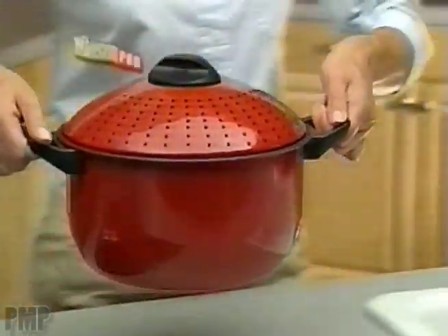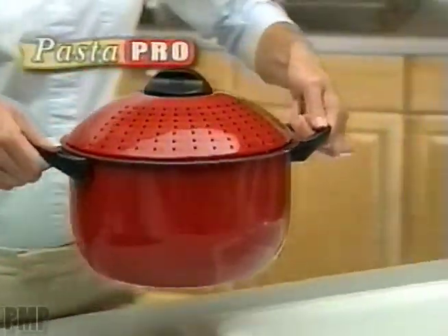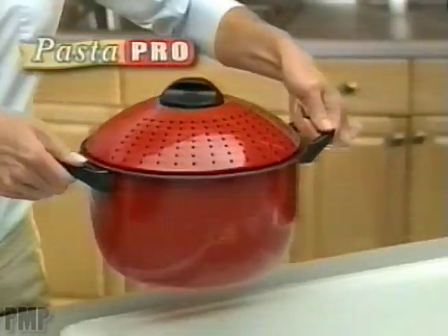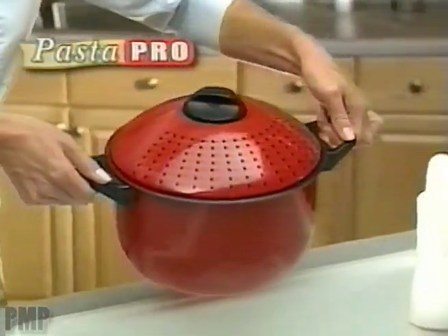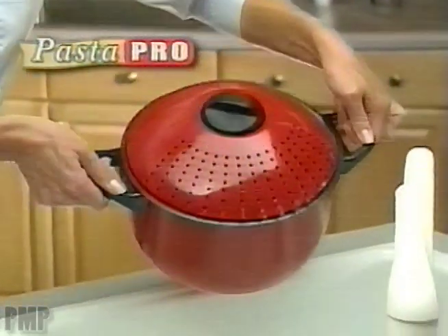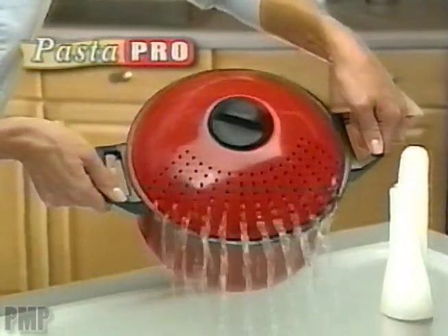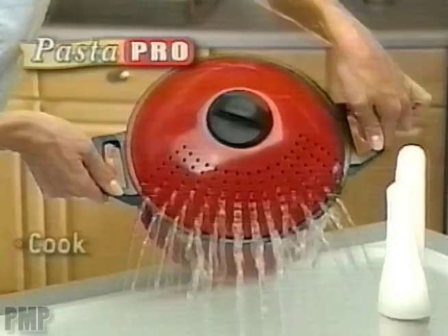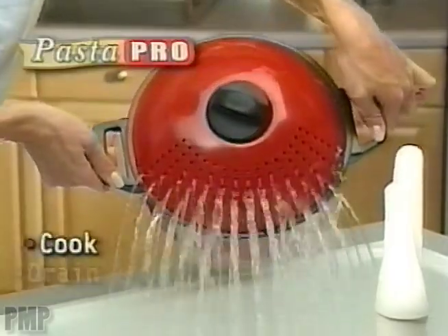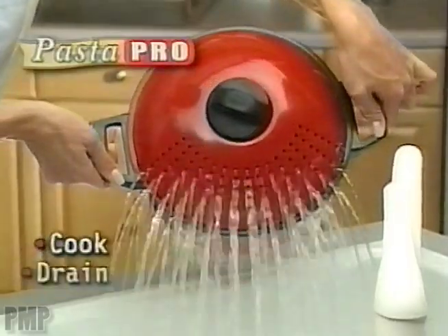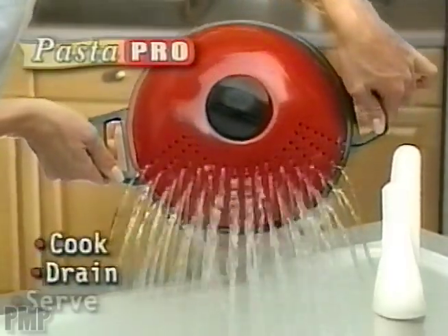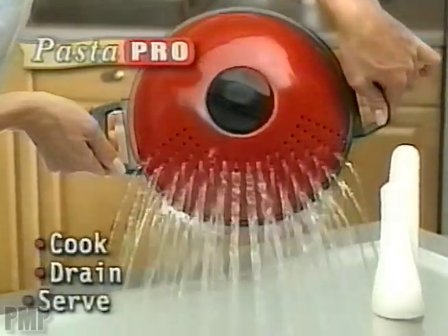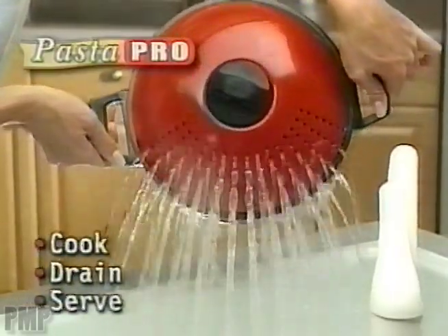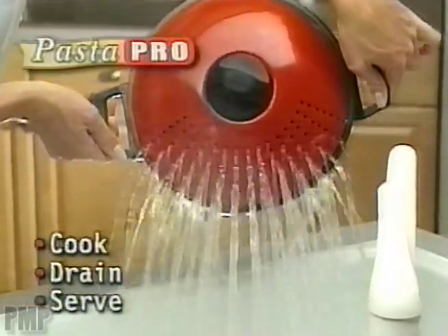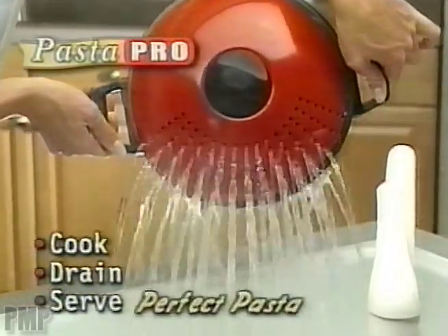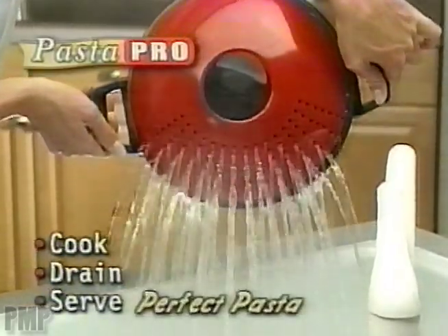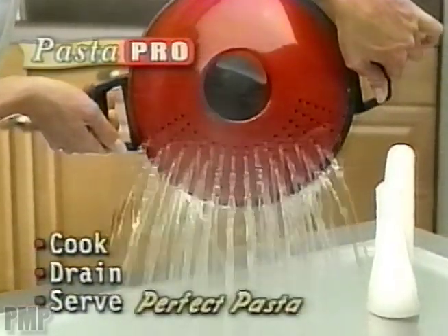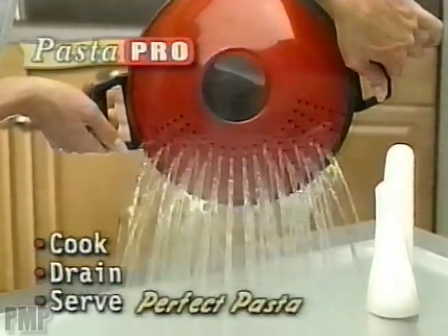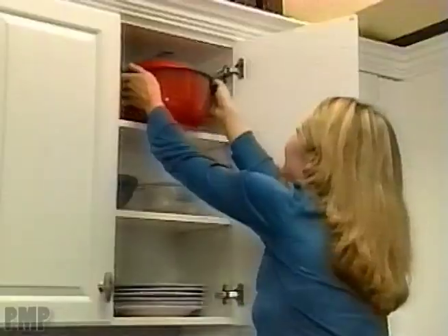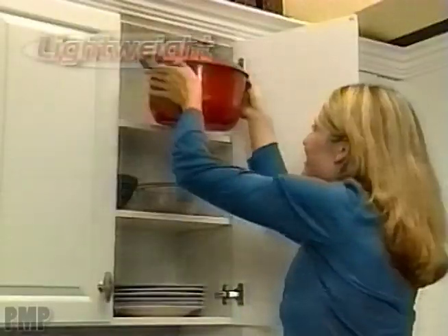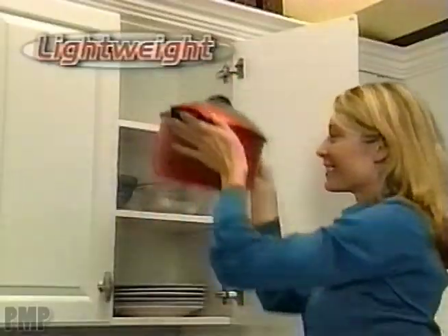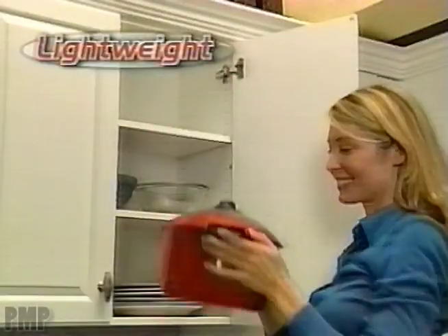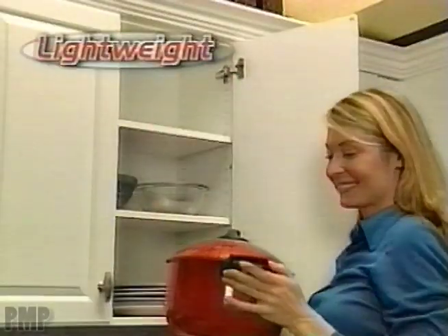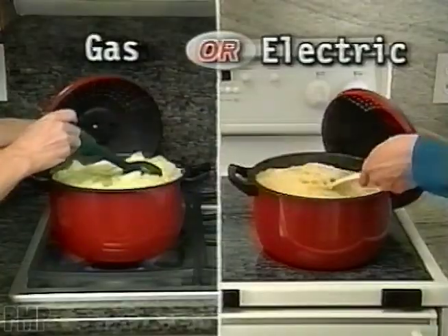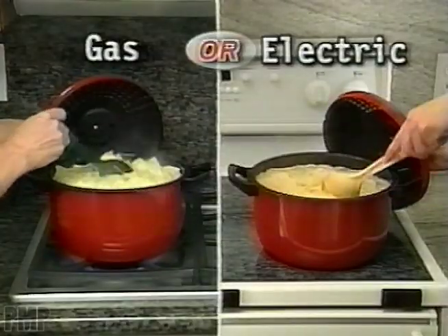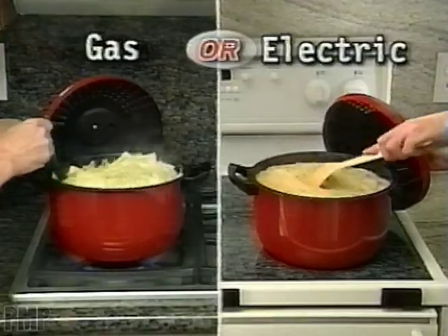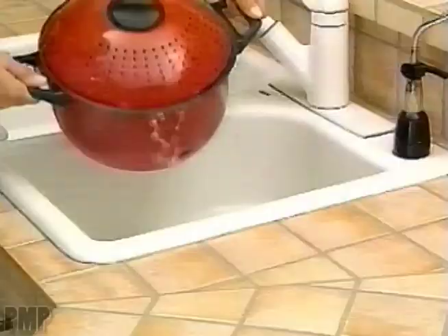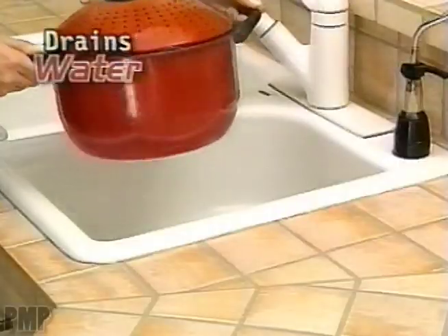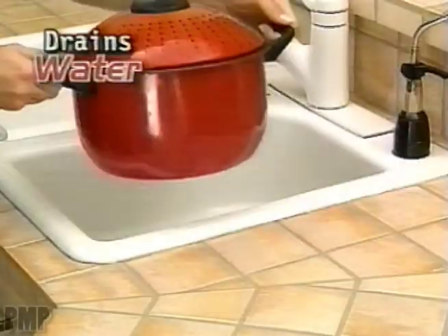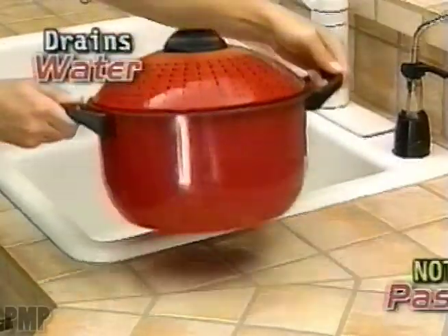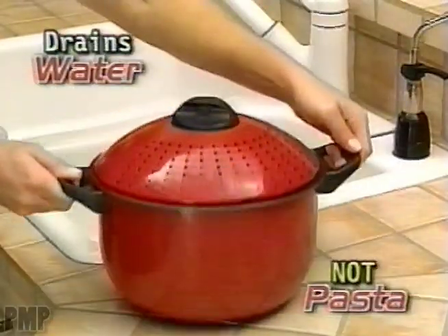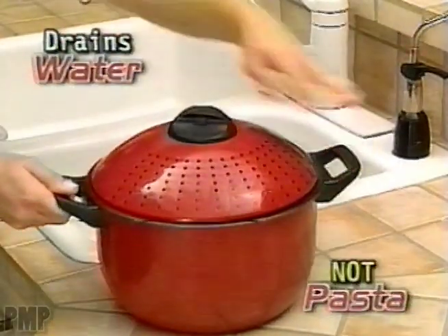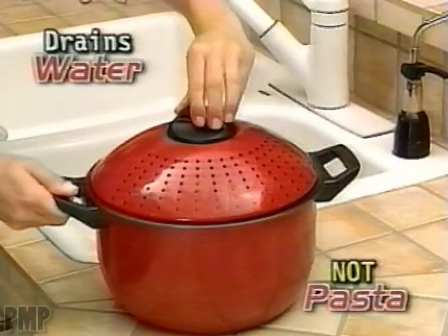Introducing Pasta Pro Cooker, the spill-free way to cook, drain, and serve perfect pasta. Pasta Pro is lightweight, fits any stovetop, and drains the water, not your pasta.